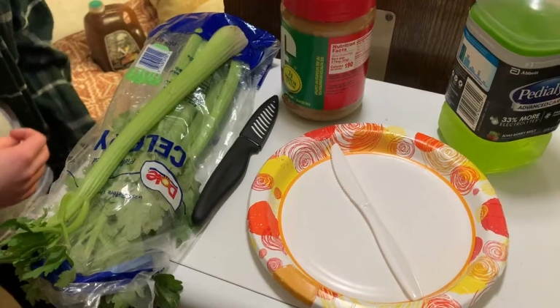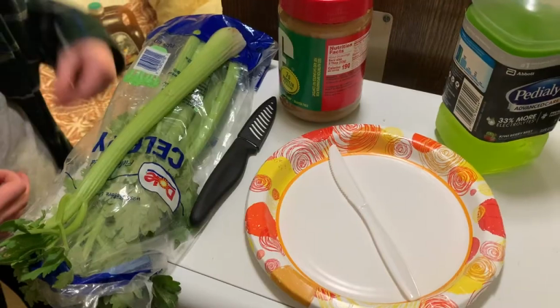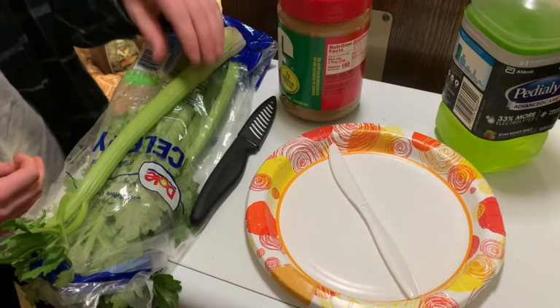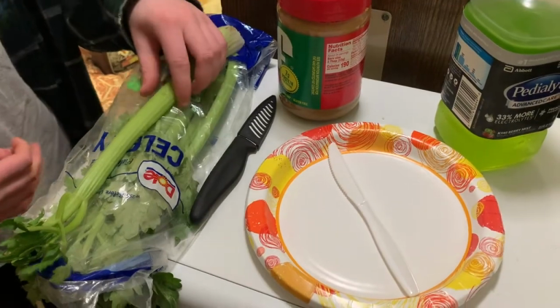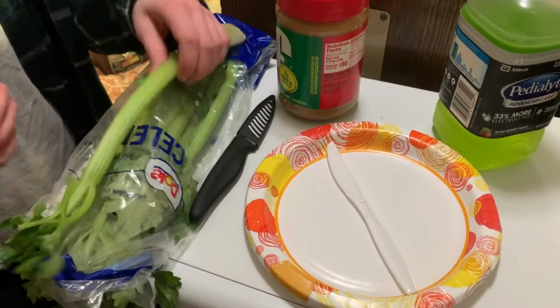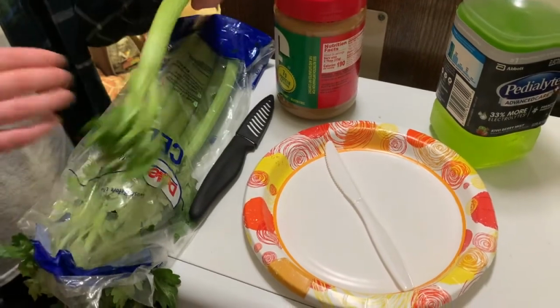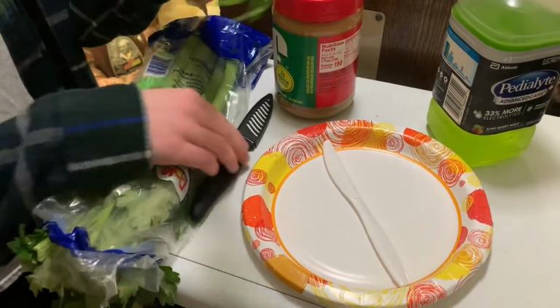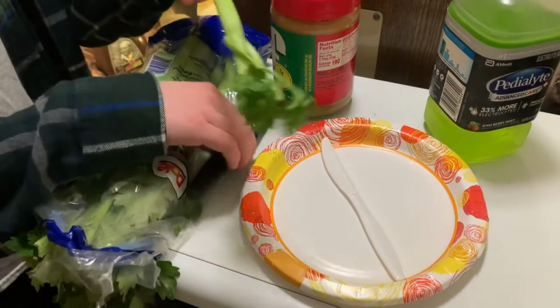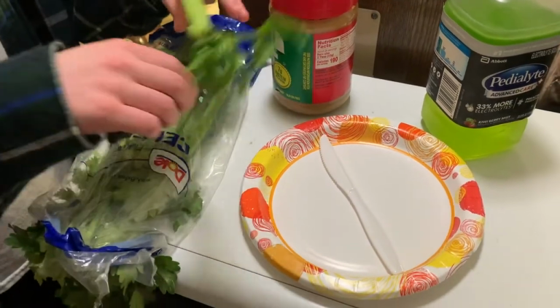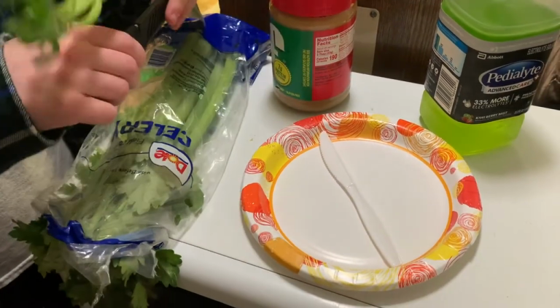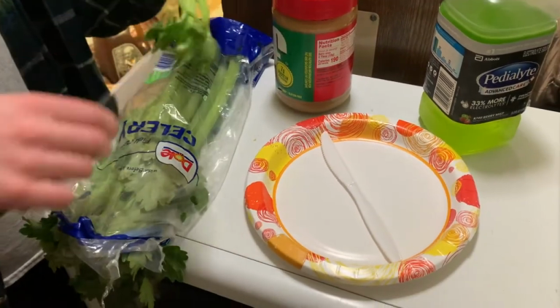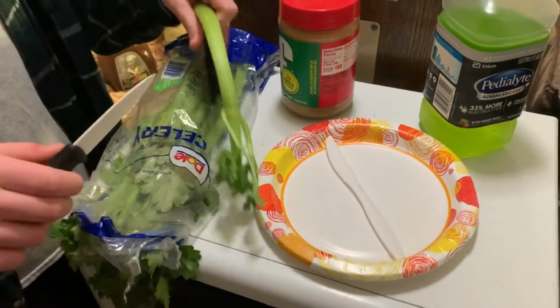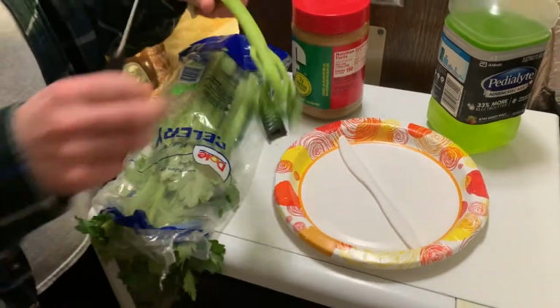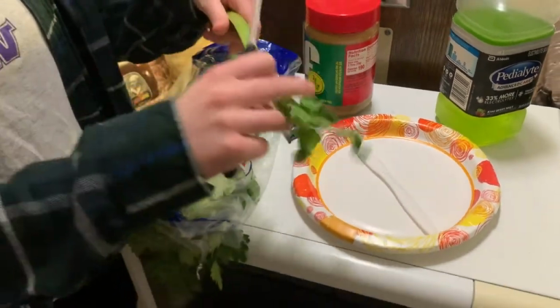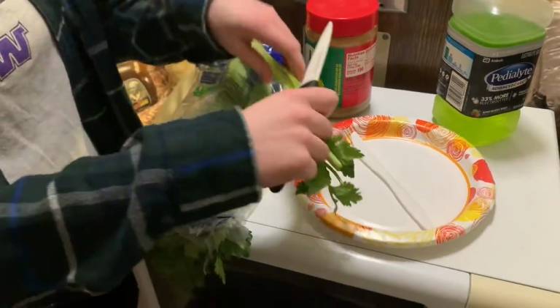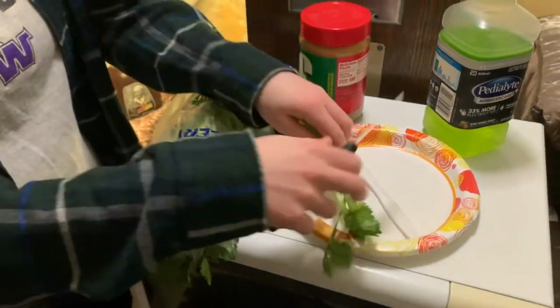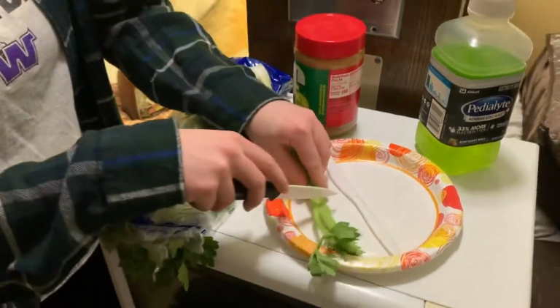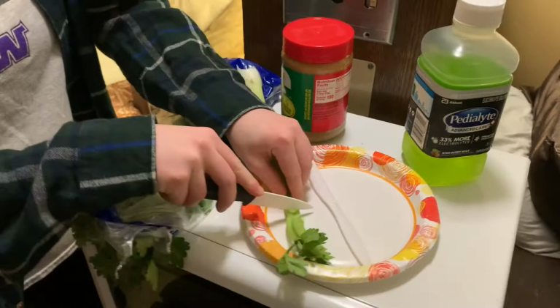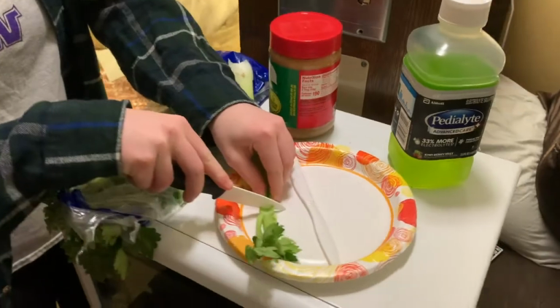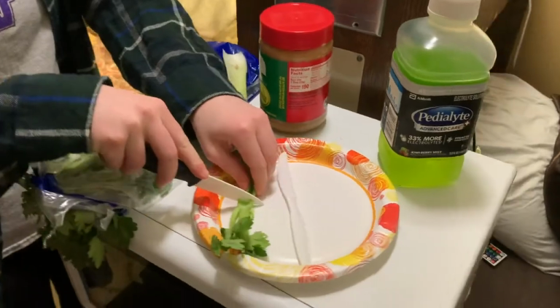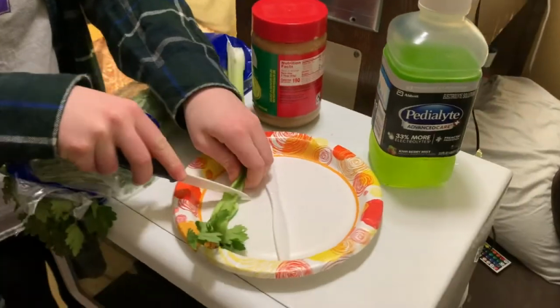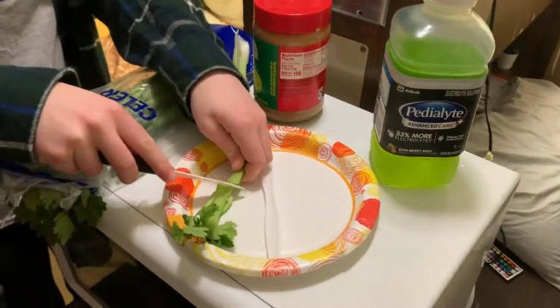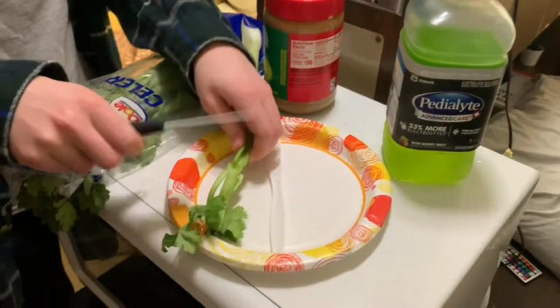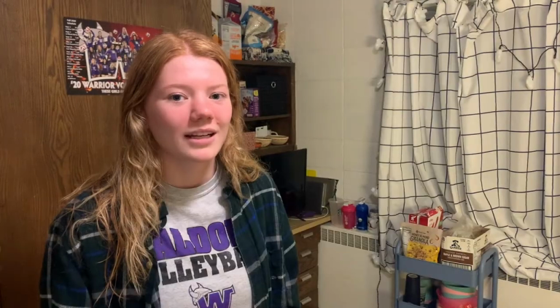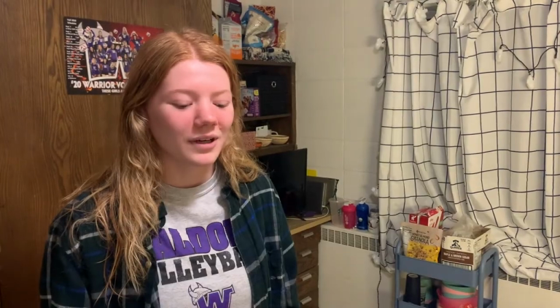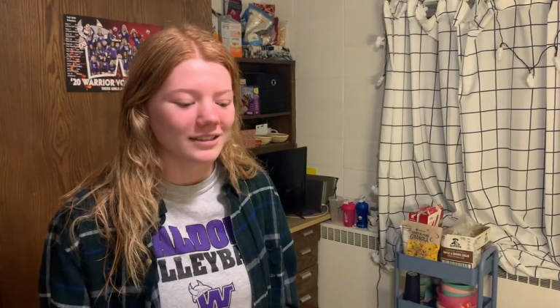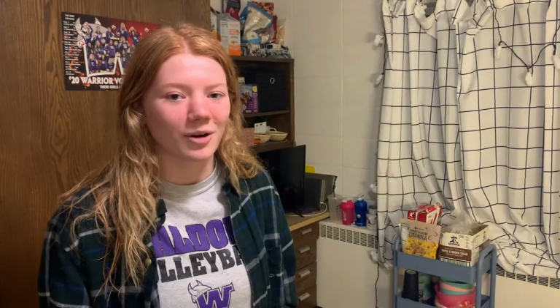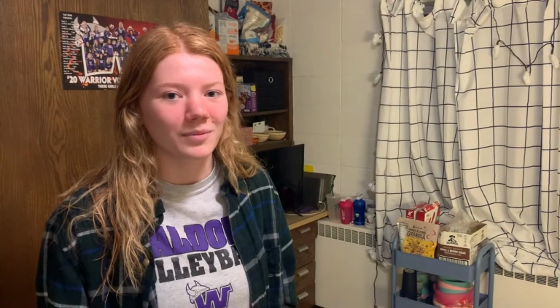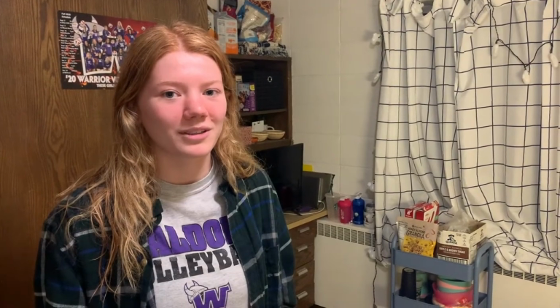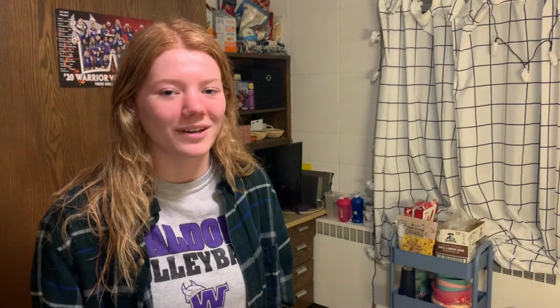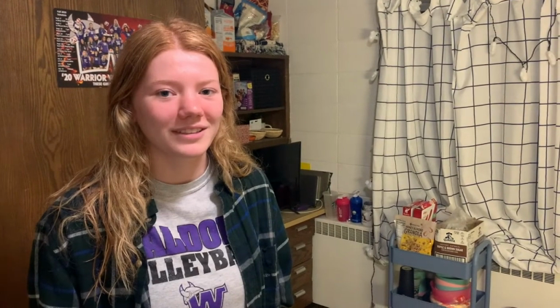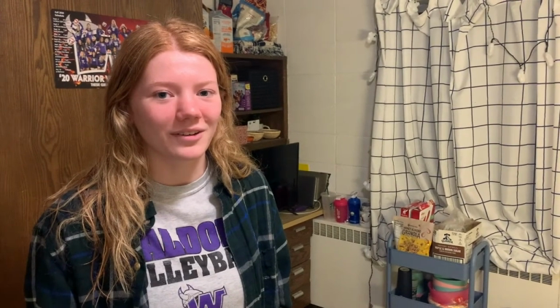Let's take our first piece of celery and cut our ends off. Now we're going to take our peanut butter and spread it on the celery.